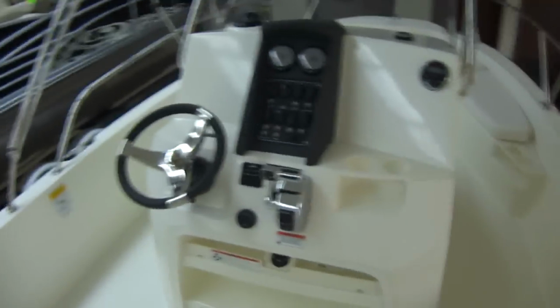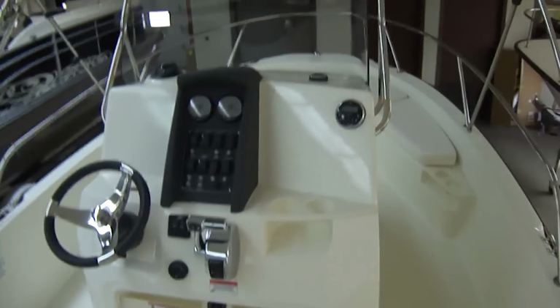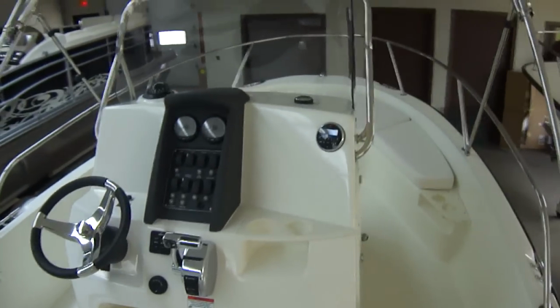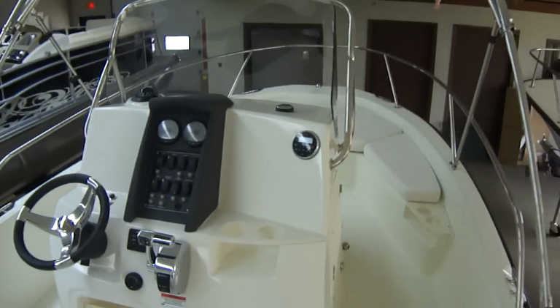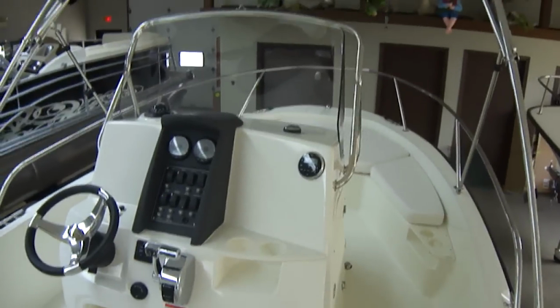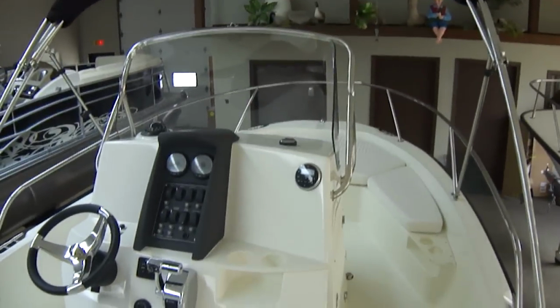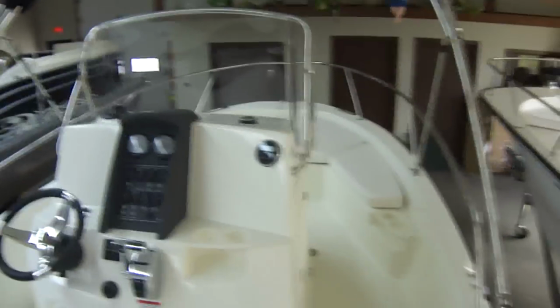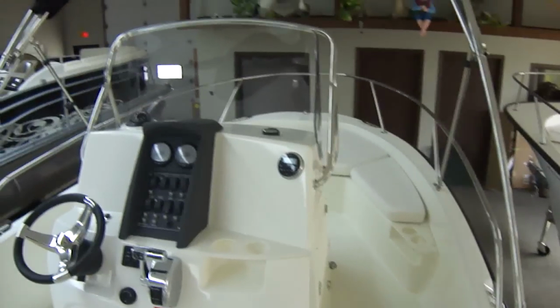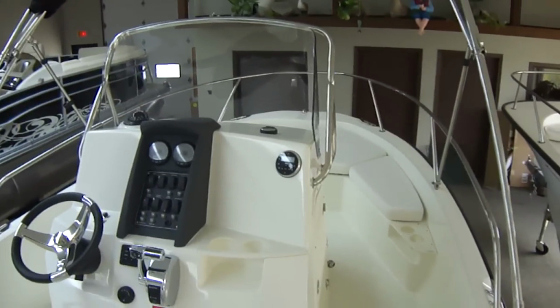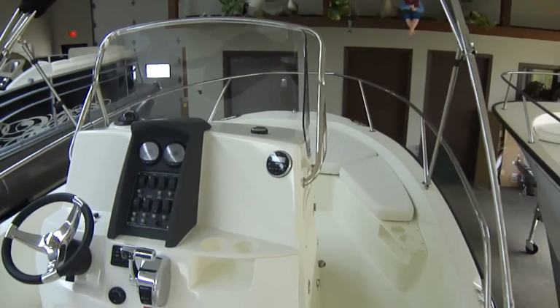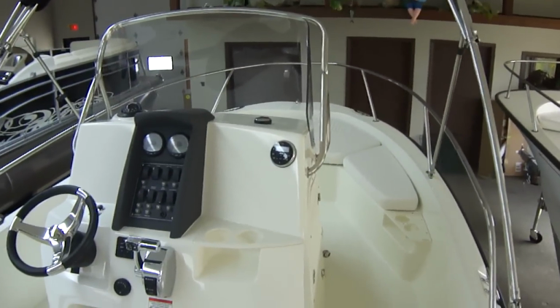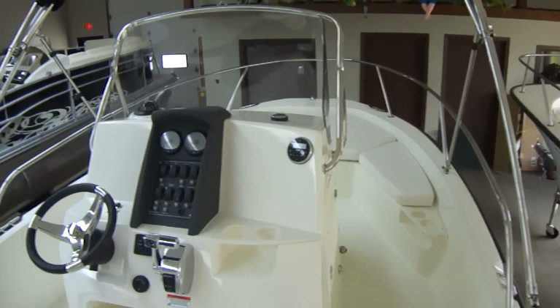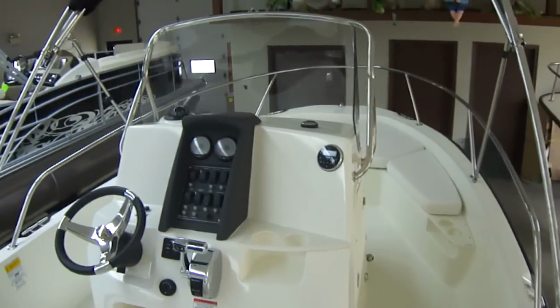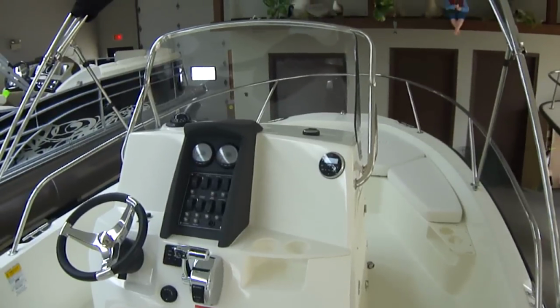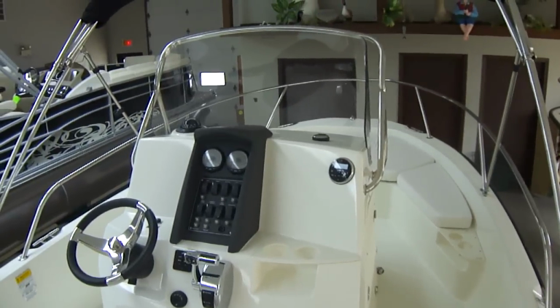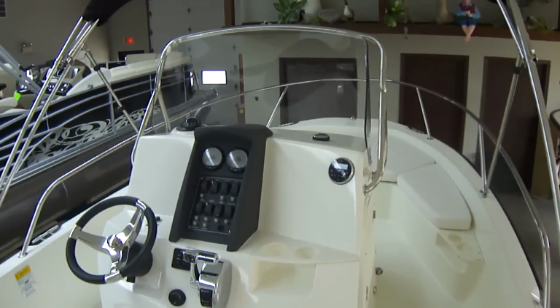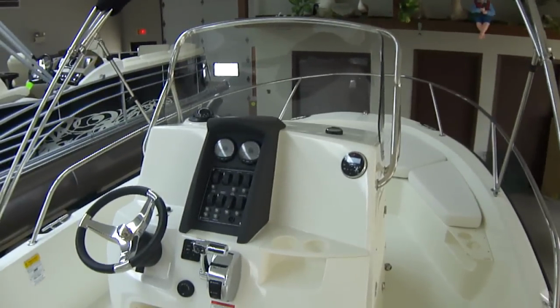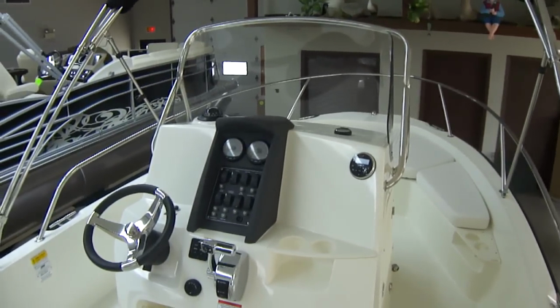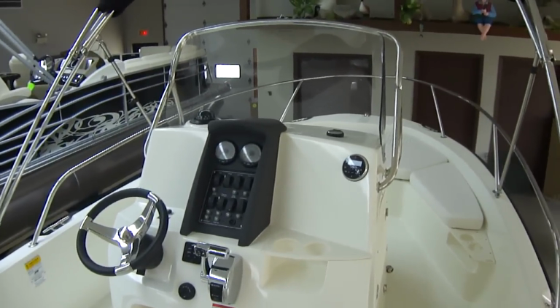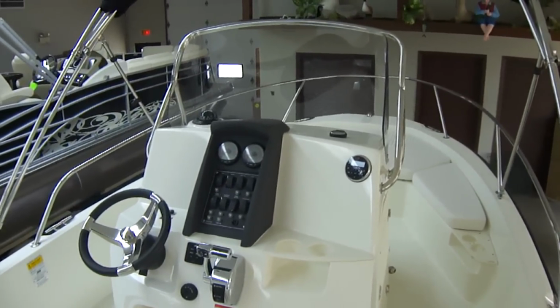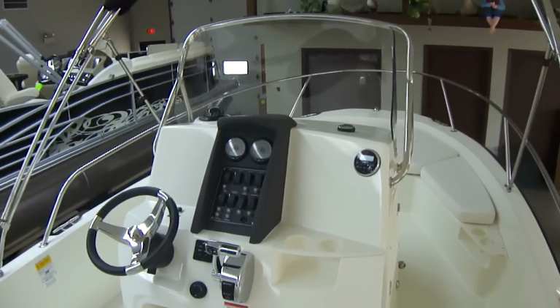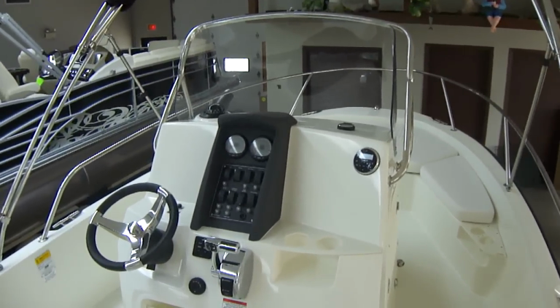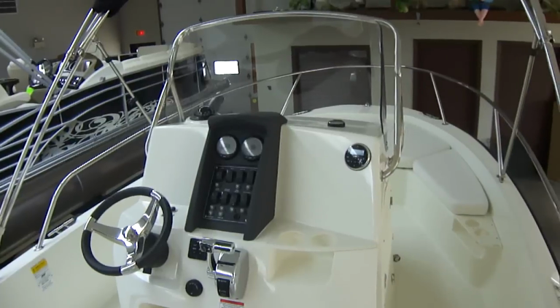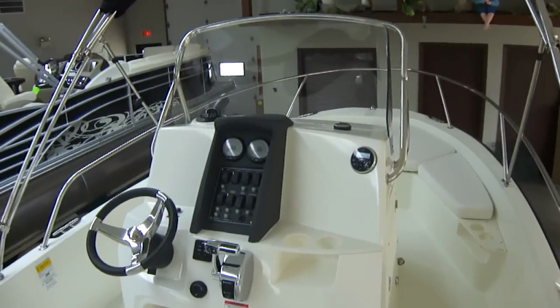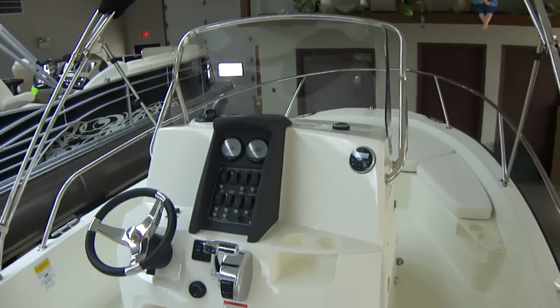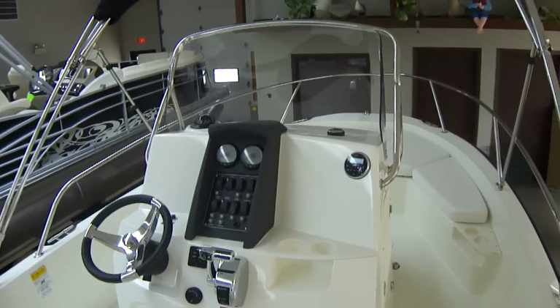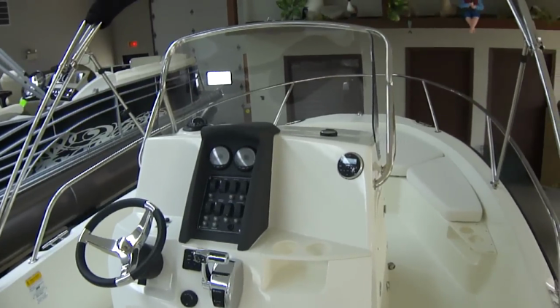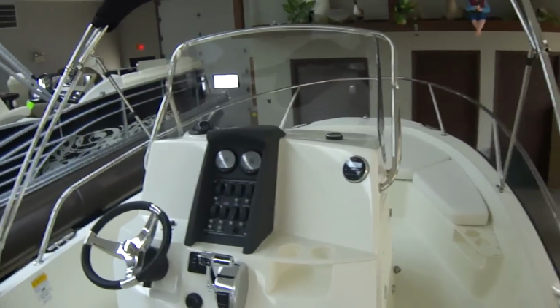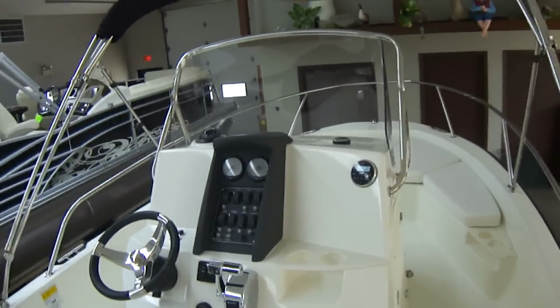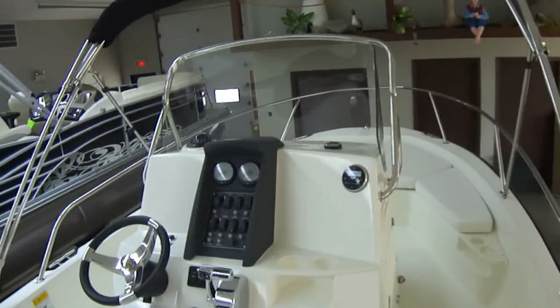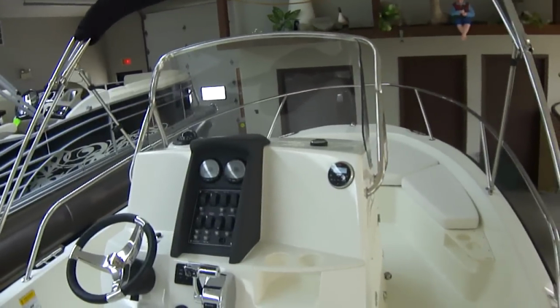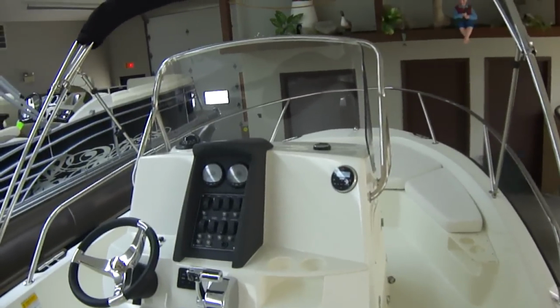If you have any questions on this boat, you can give us a call at 419-684-5365, email us at clemensboats.com, and don't forget to like us on Facebook.